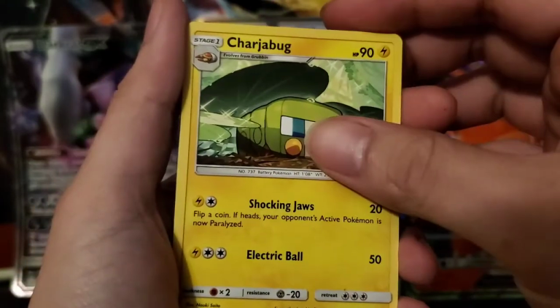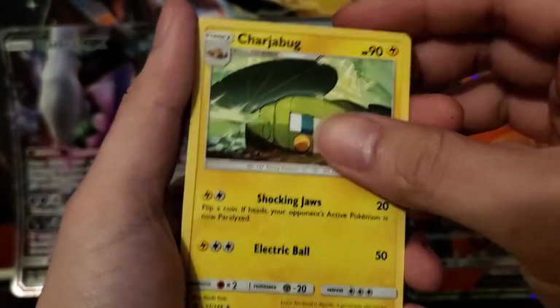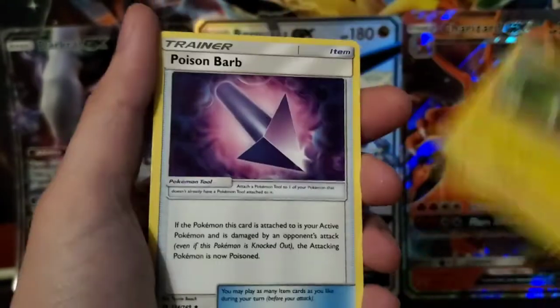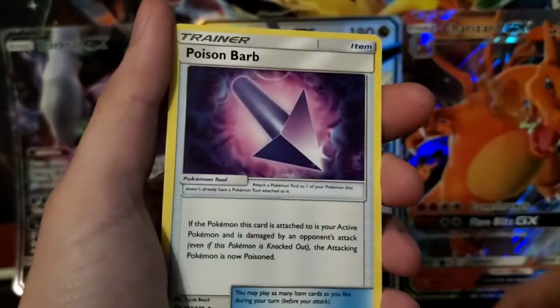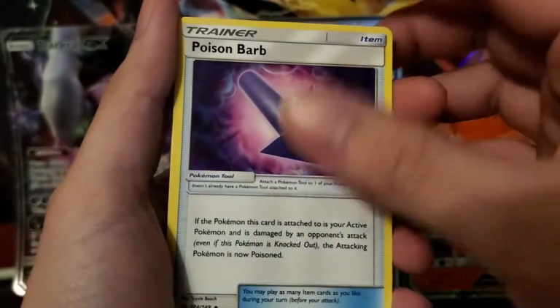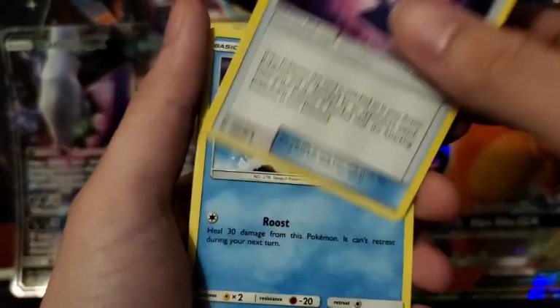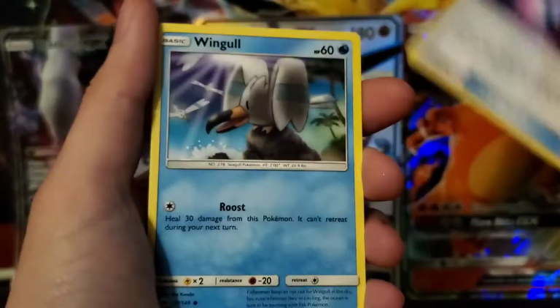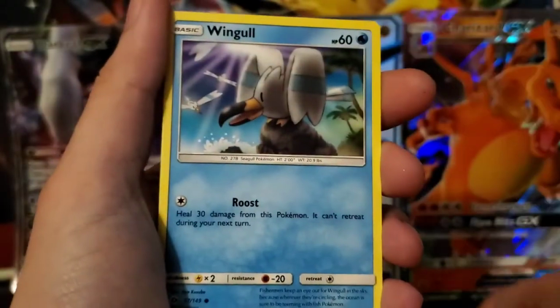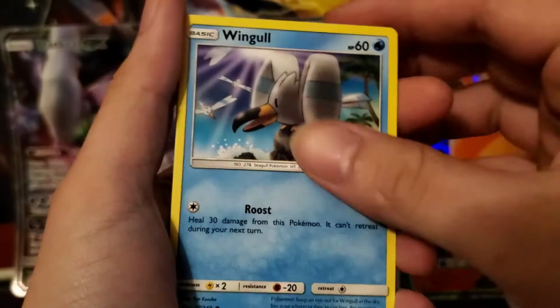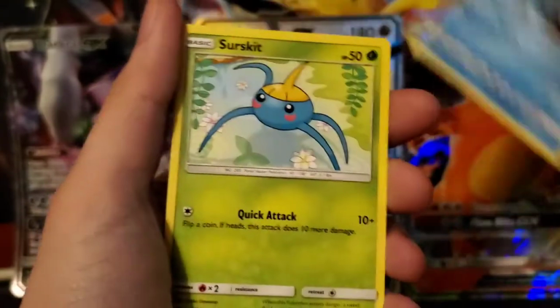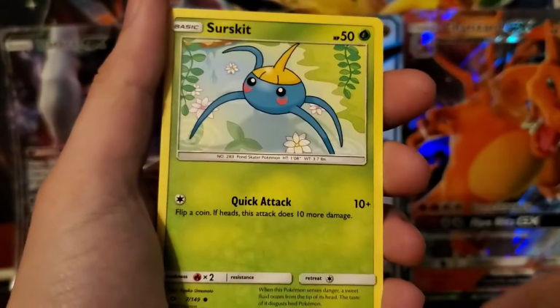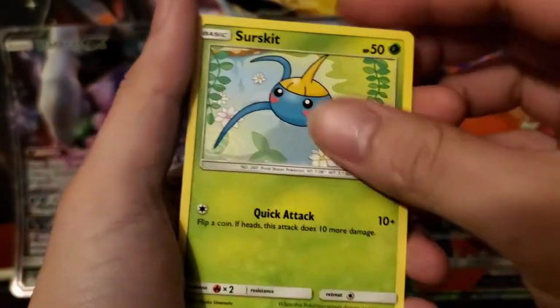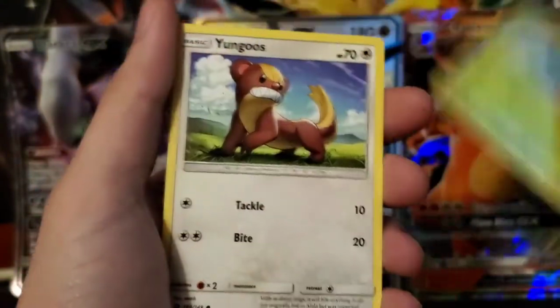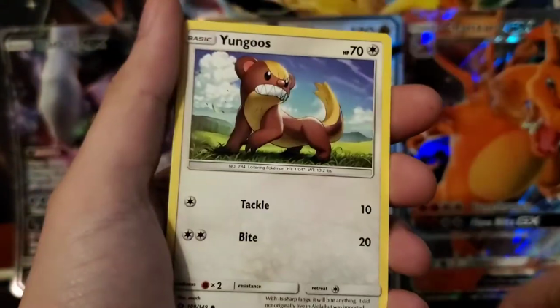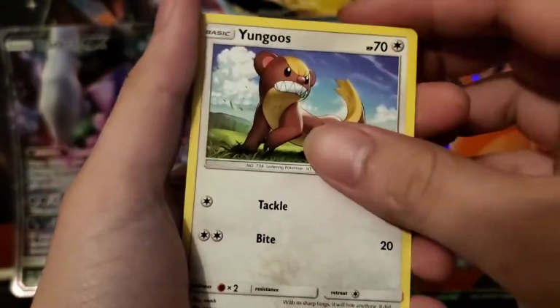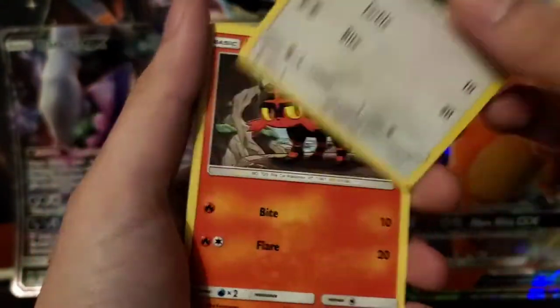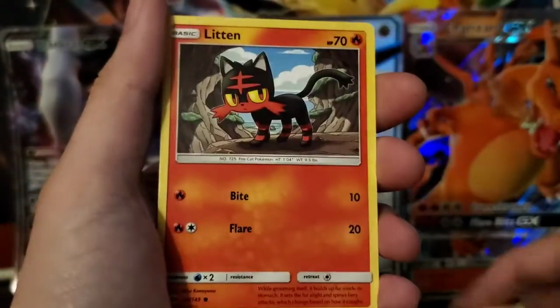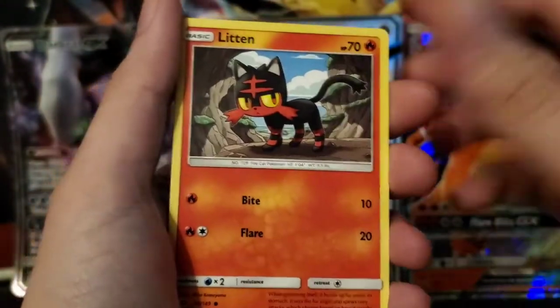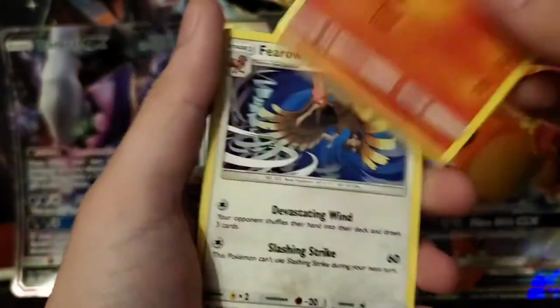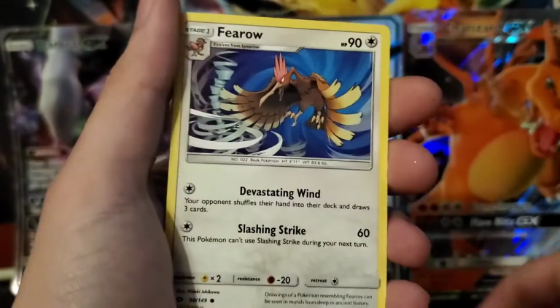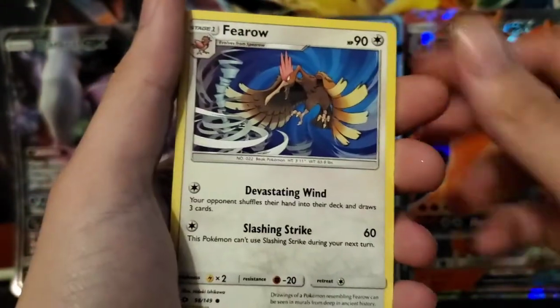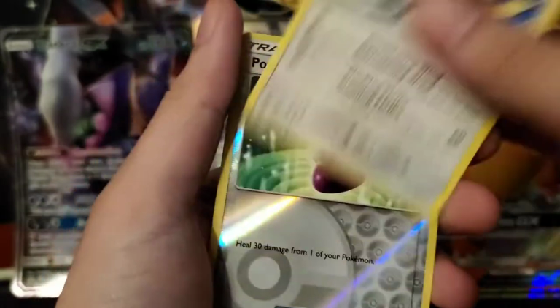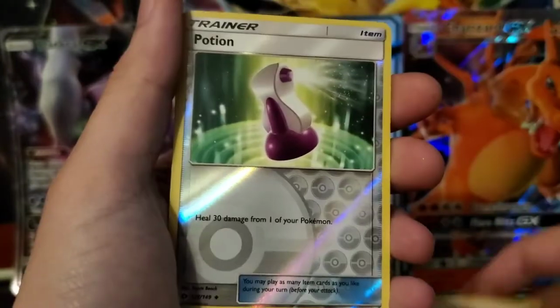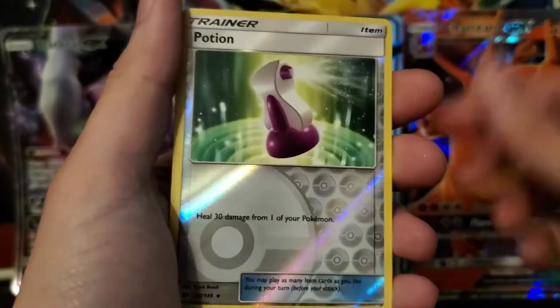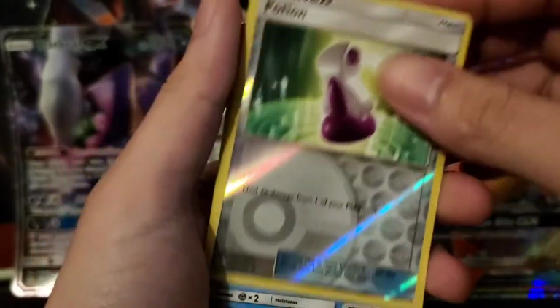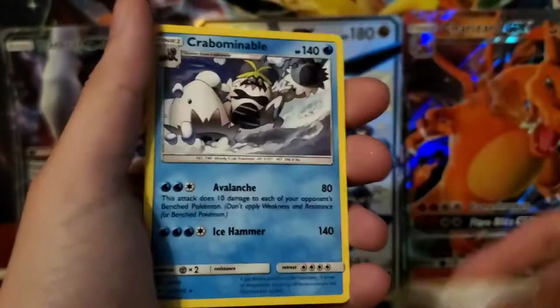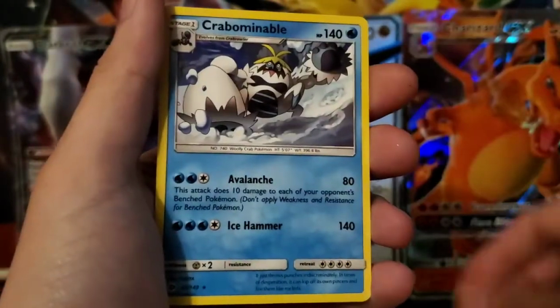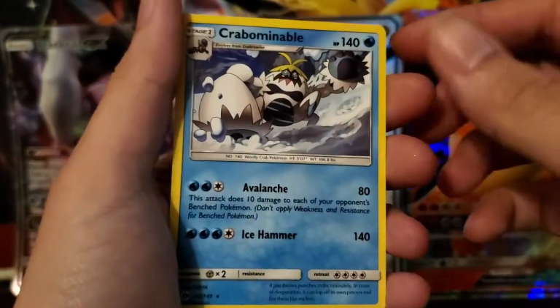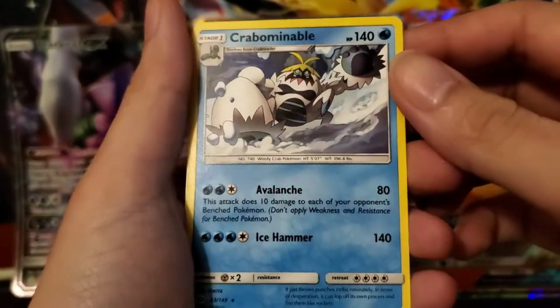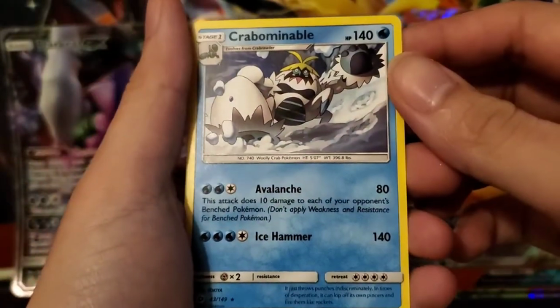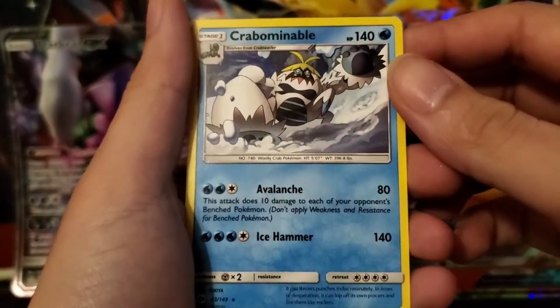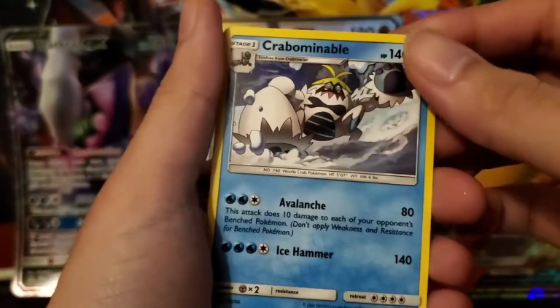We got a Charjabug, a Poison Barb, Wingull, Surskit, Sungoos, Litten, Fero, a Potion, and a Crabominable.